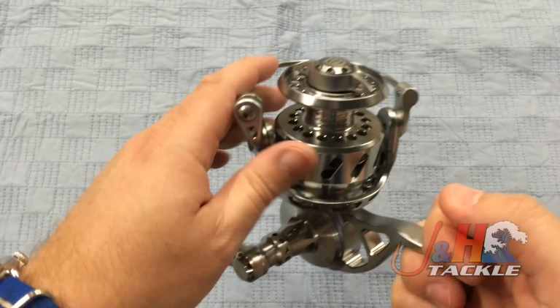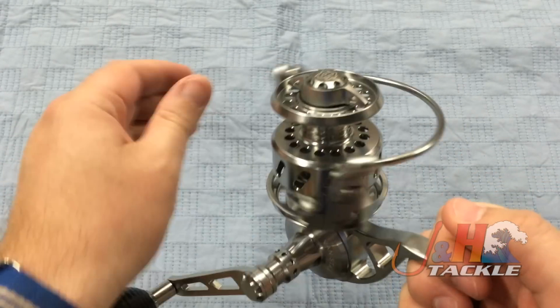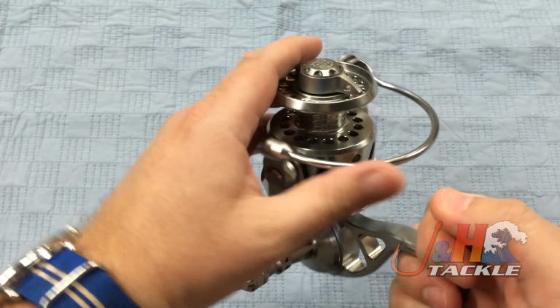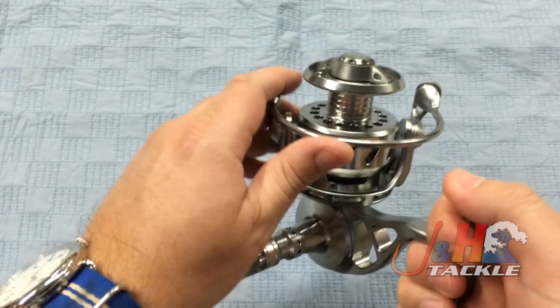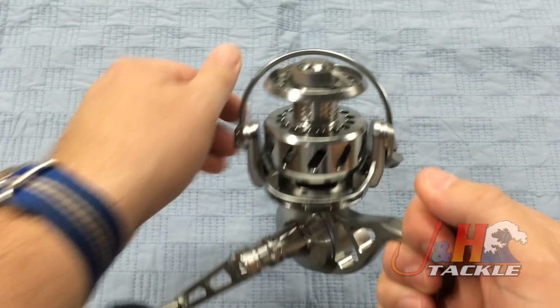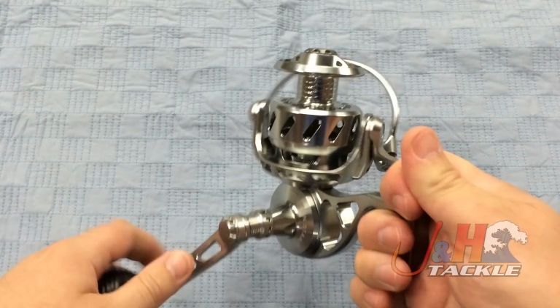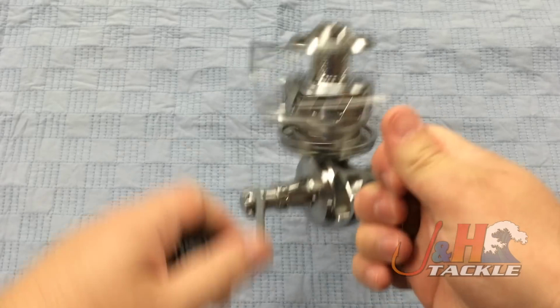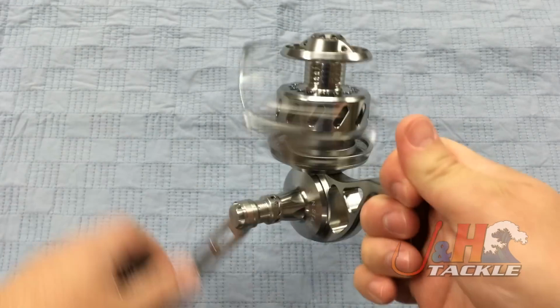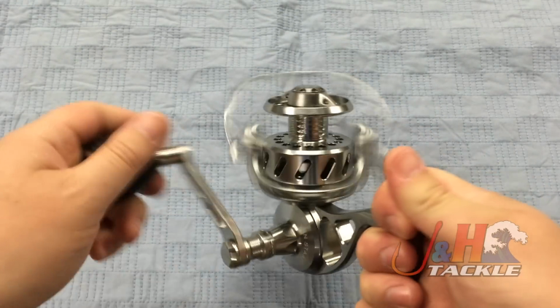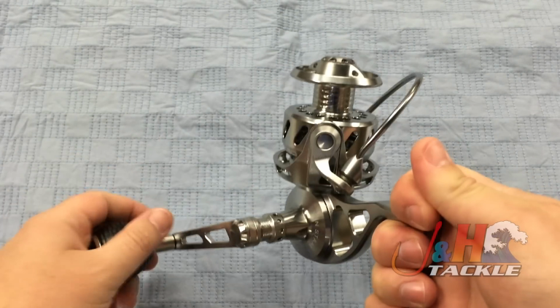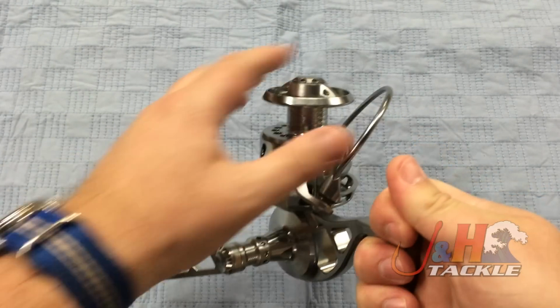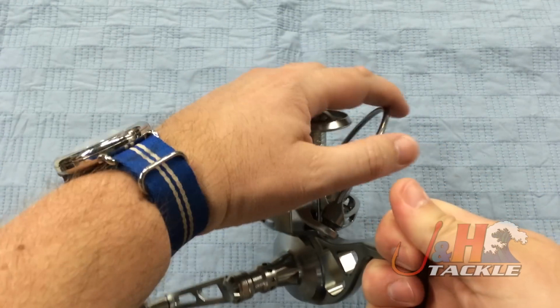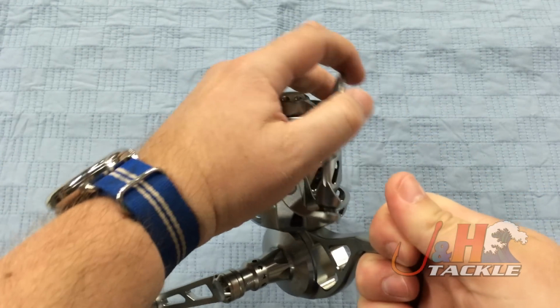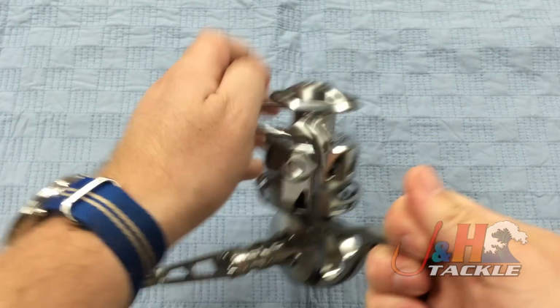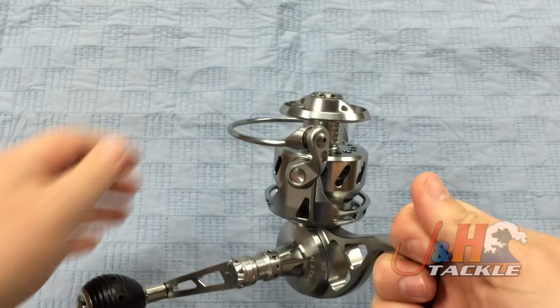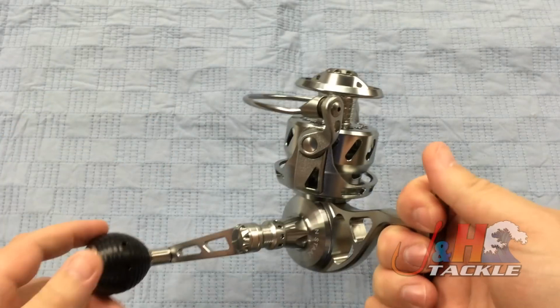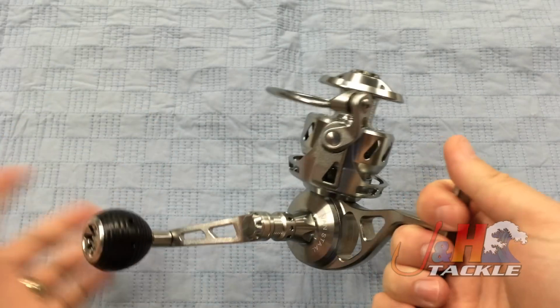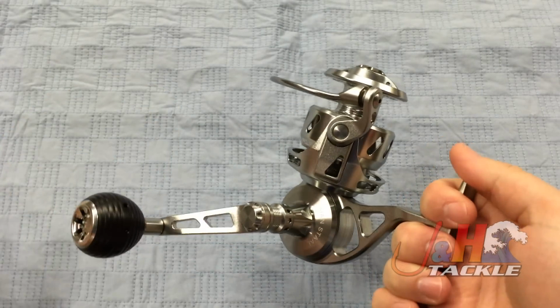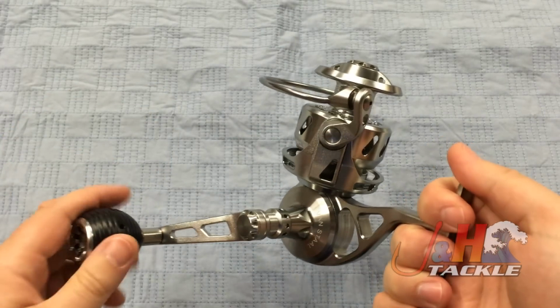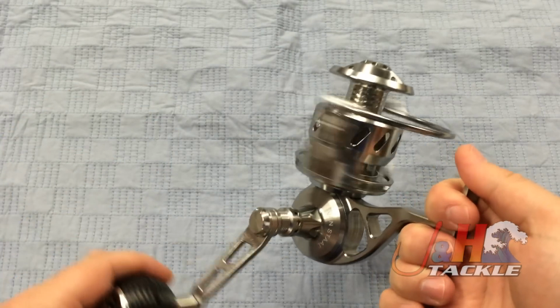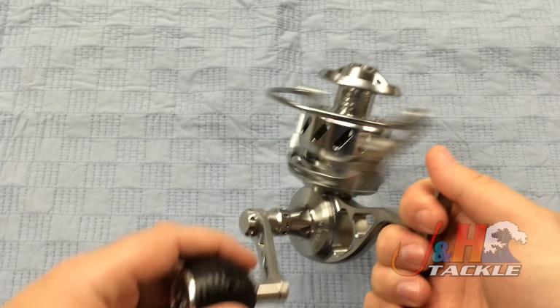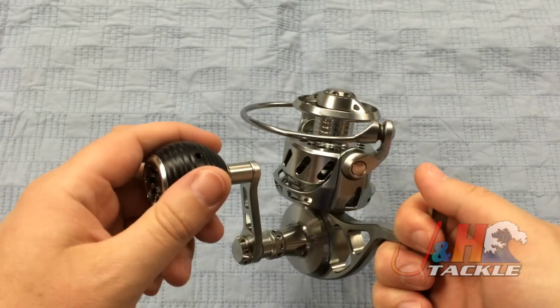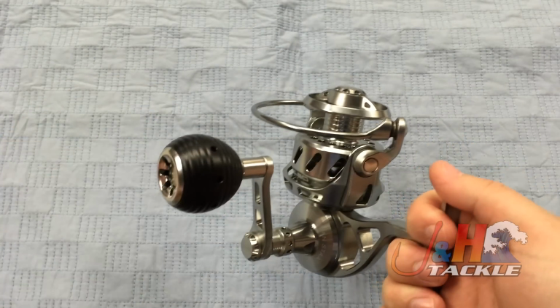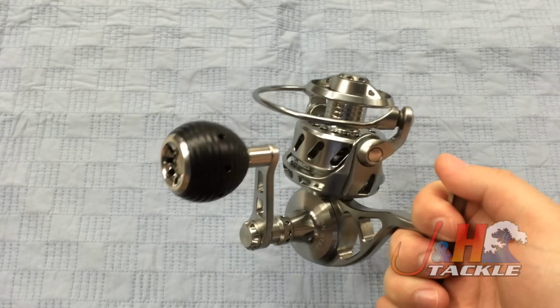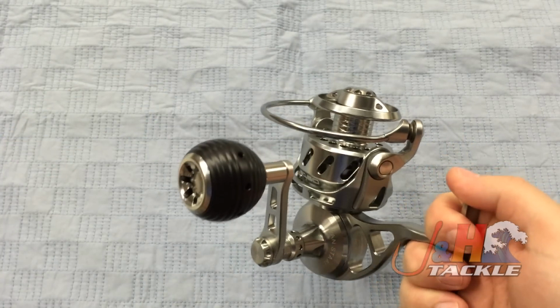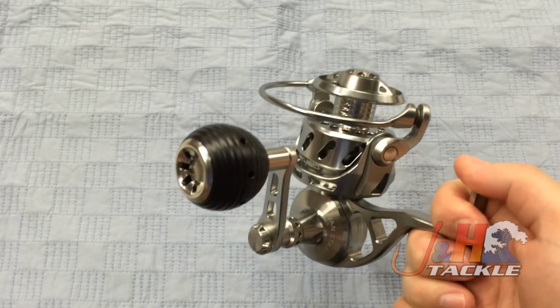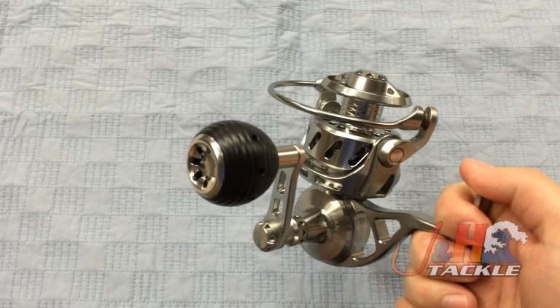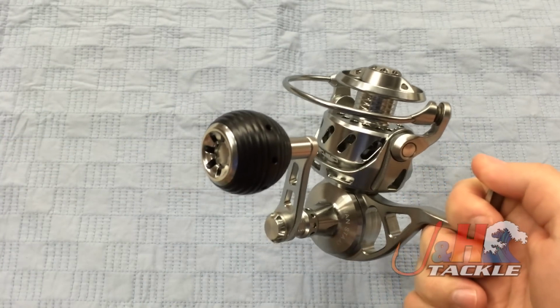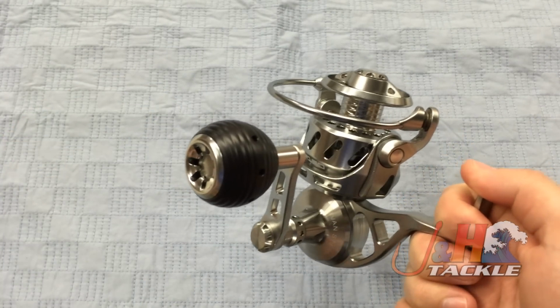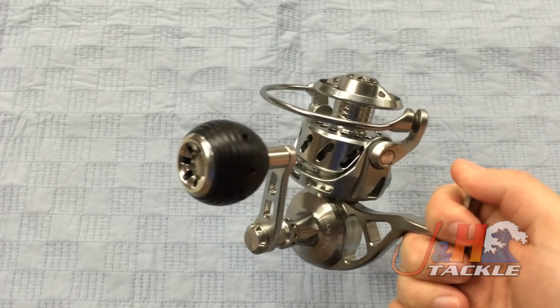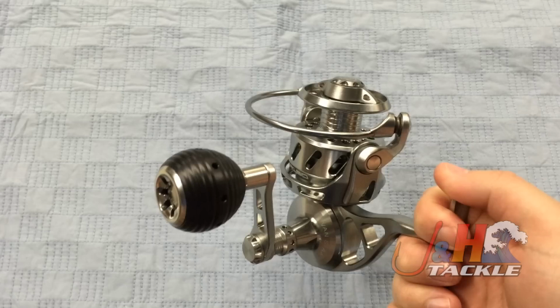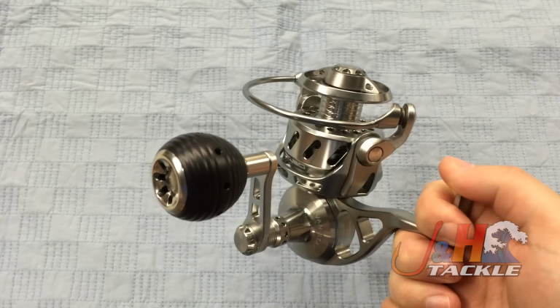It has a manual trip, so you do have to flip it over yourself, which is good because when you're casting, you don't have to worry about the bail flipping over and cutting your line or losing an expensive lure.